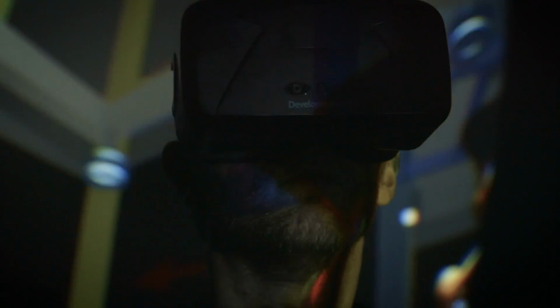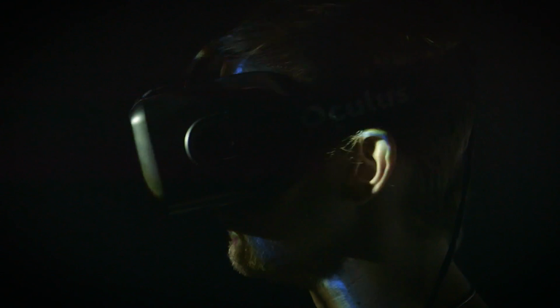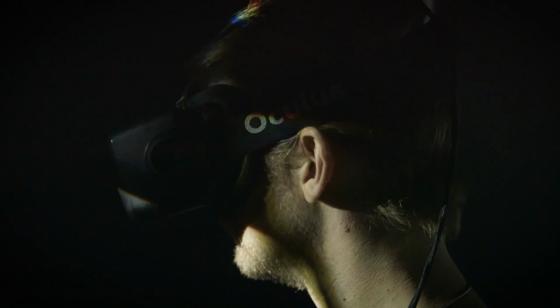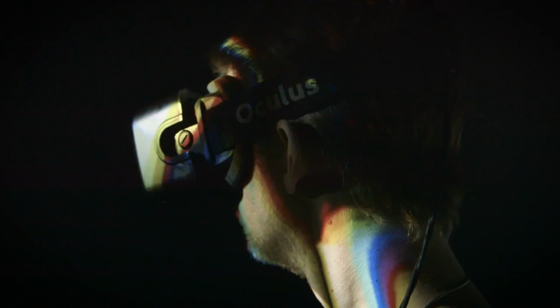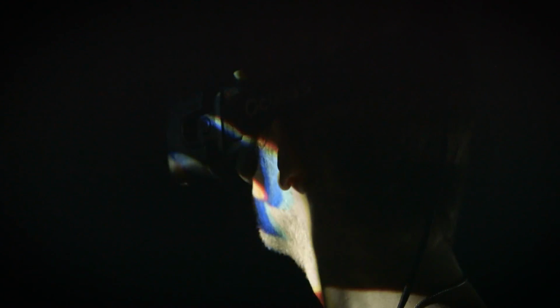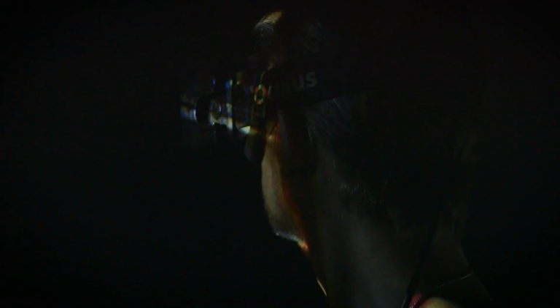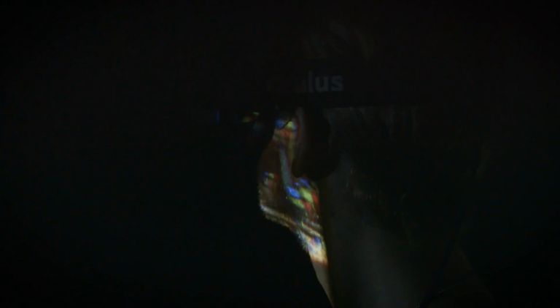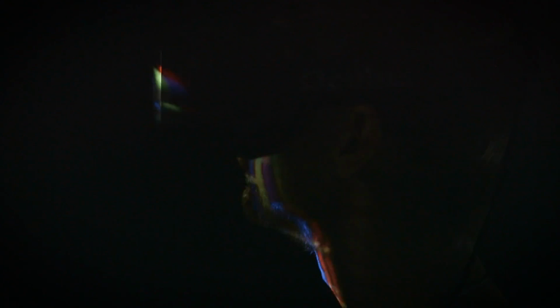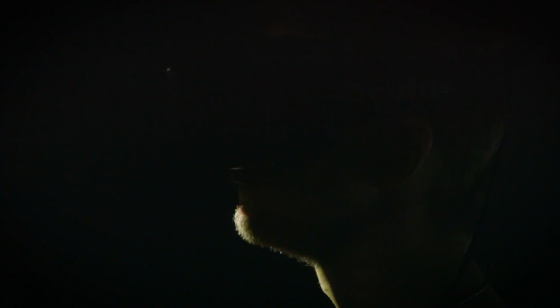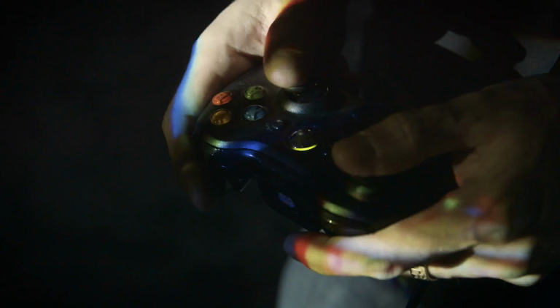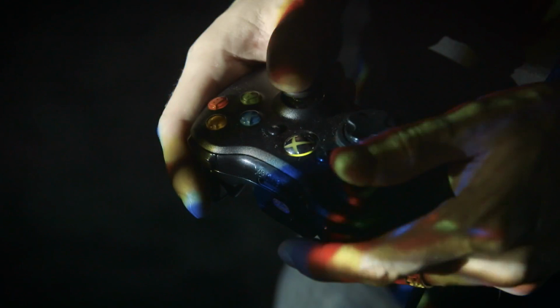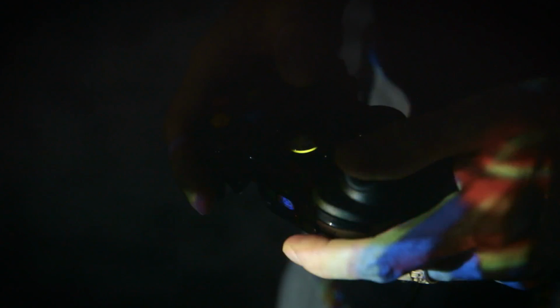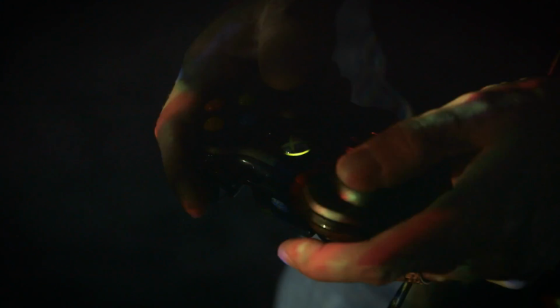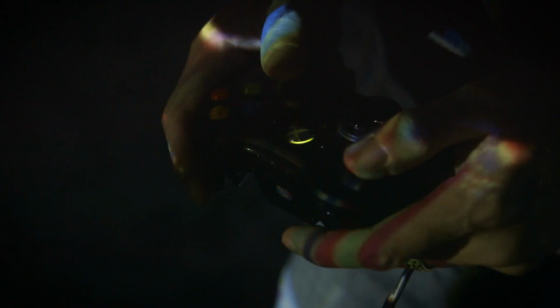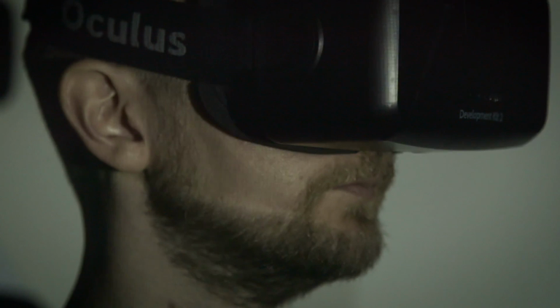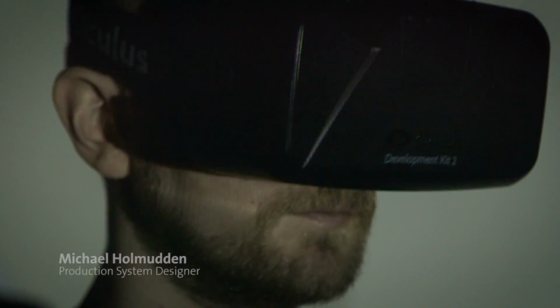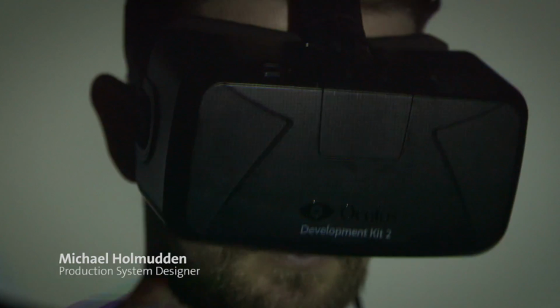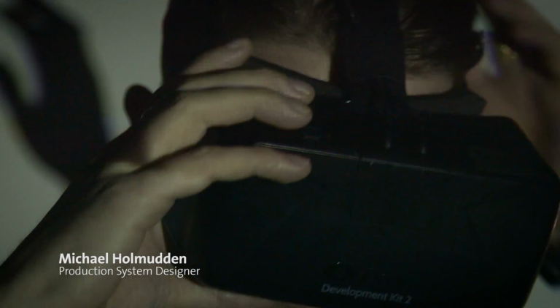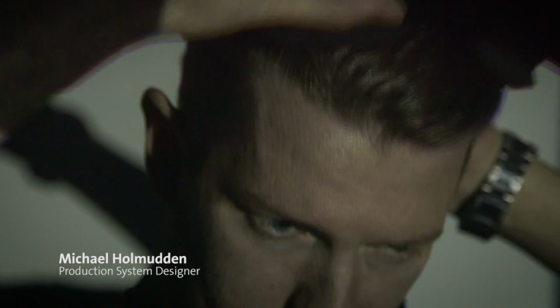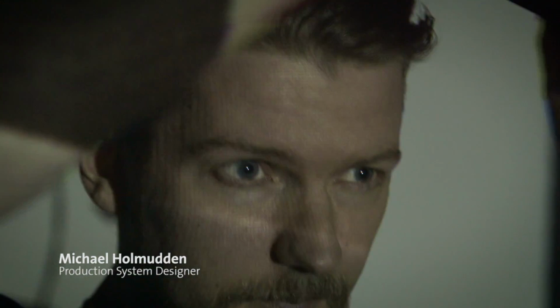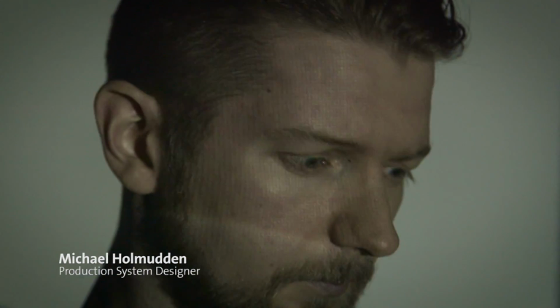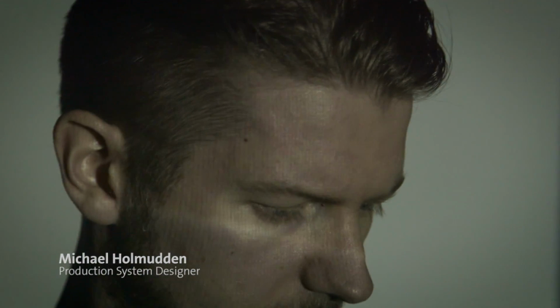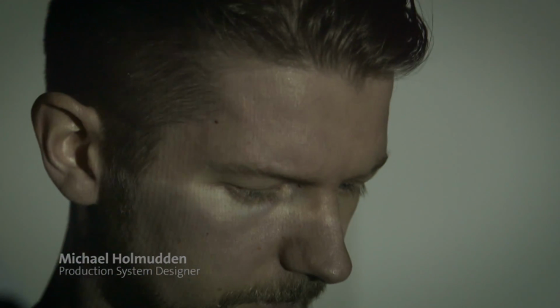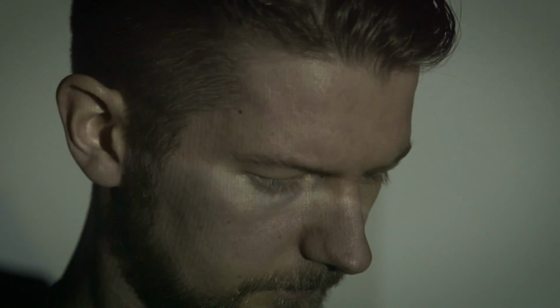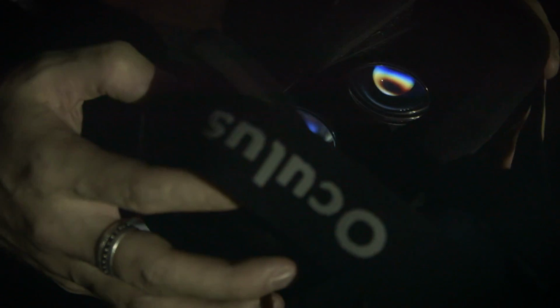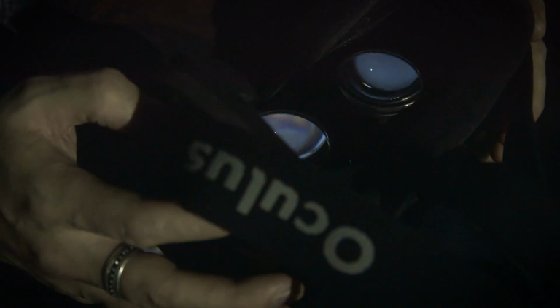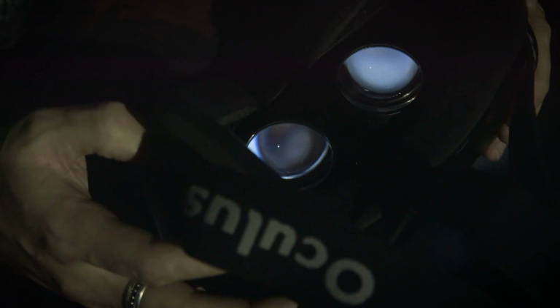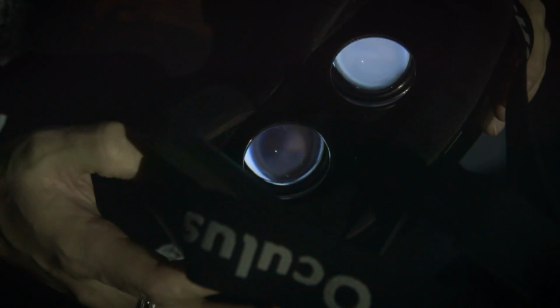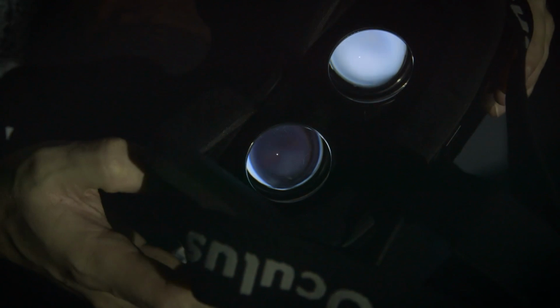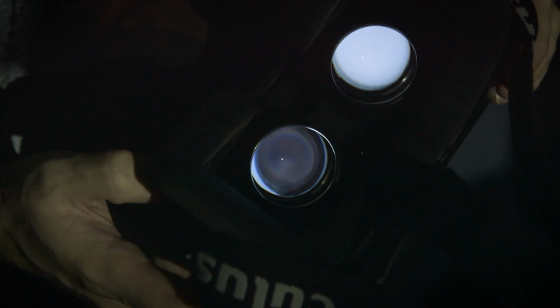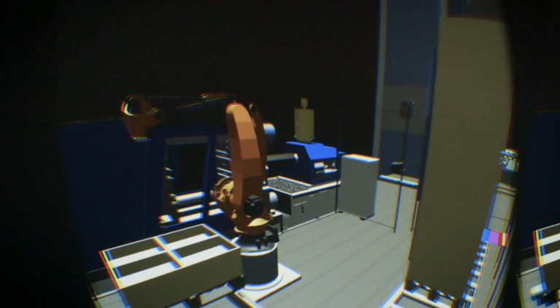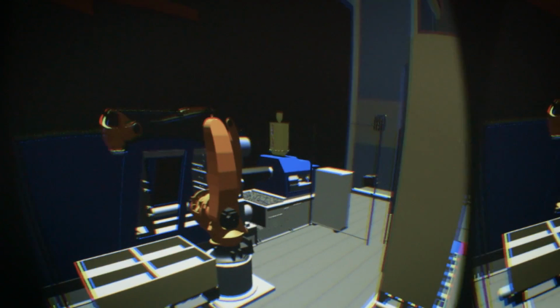The virtual reality headset Oculus Rift has mainly been associated with the entertainment industry. However, Michael Holmaden, a gaming enthusiast and production system designer at Semcon, saw the potential of also utilizing virtual reality in the industrial setting.